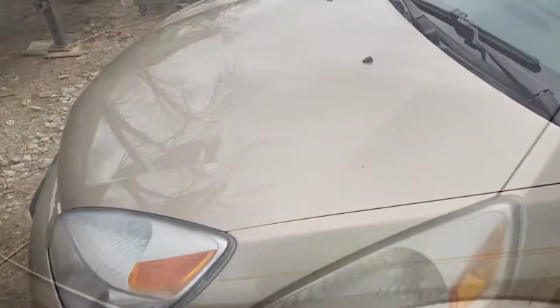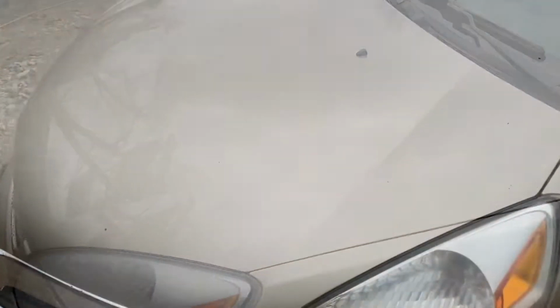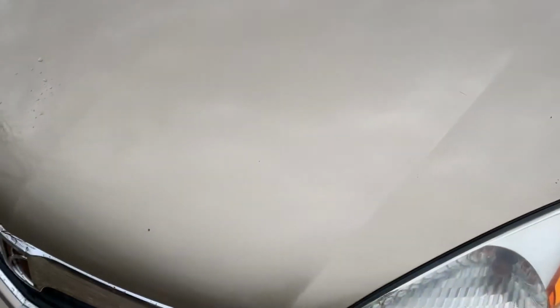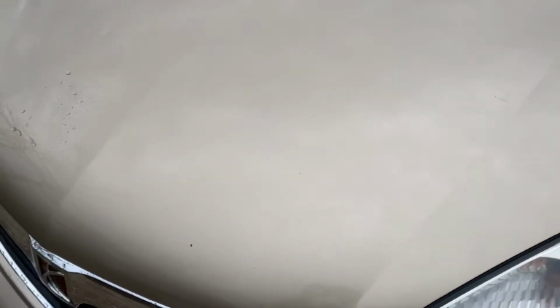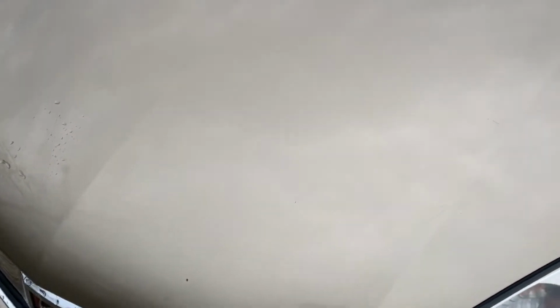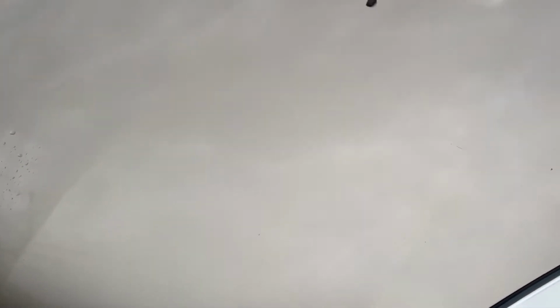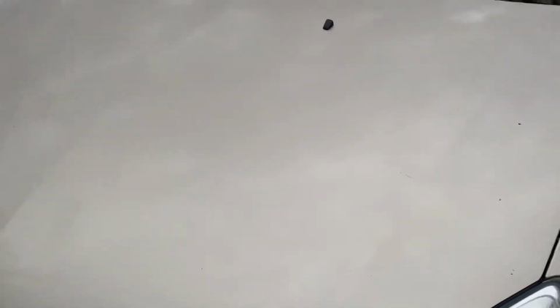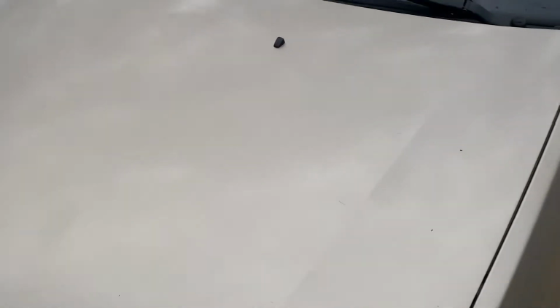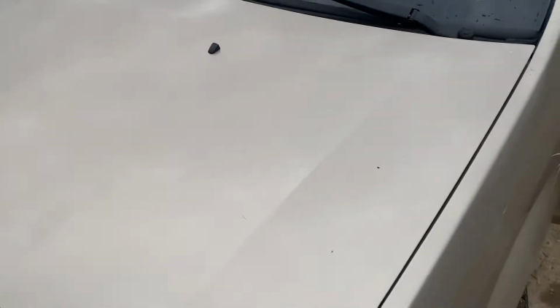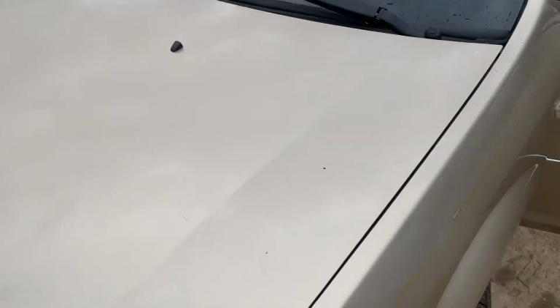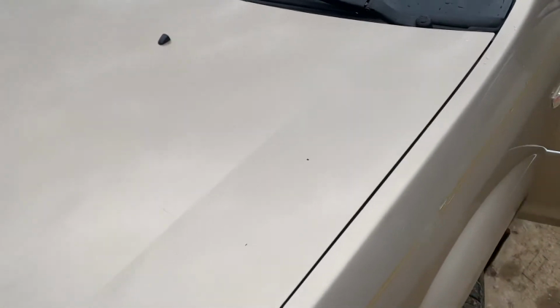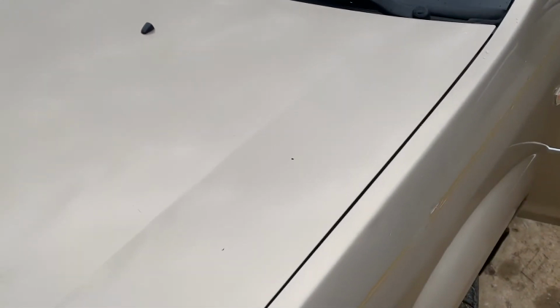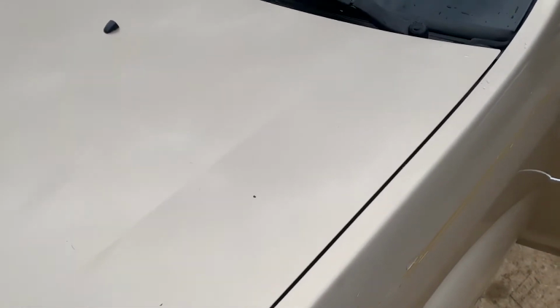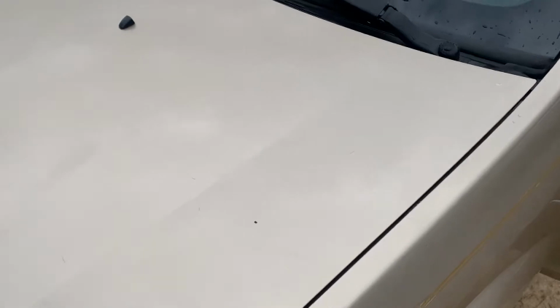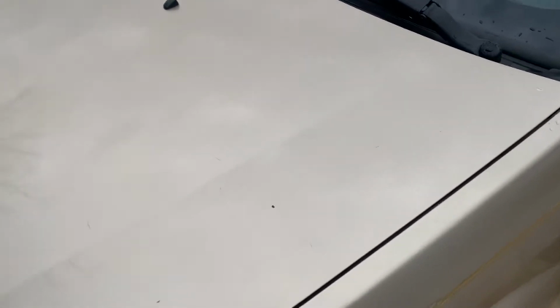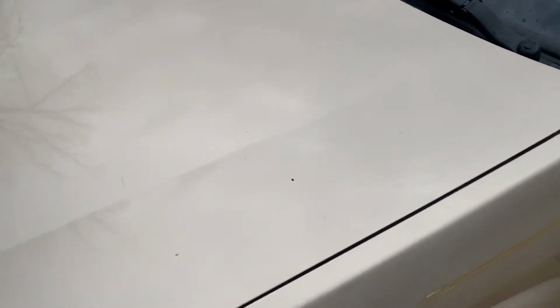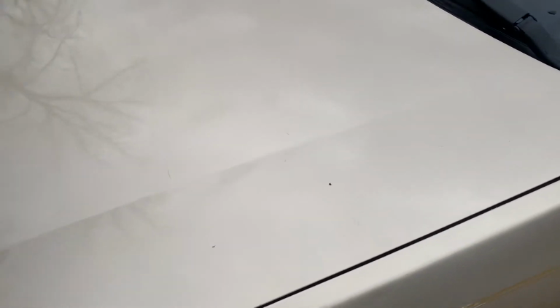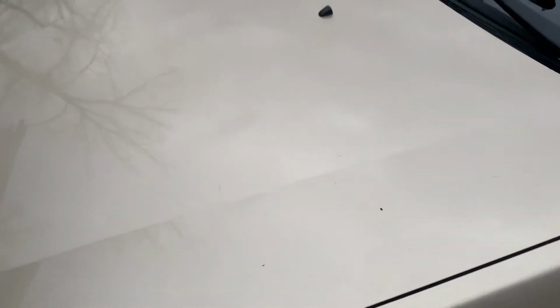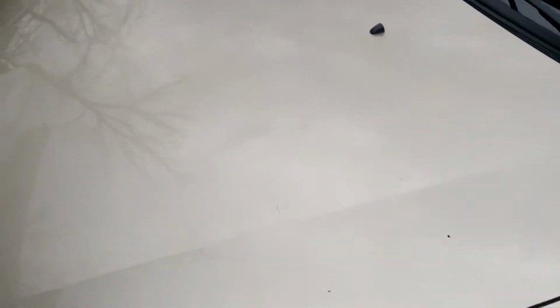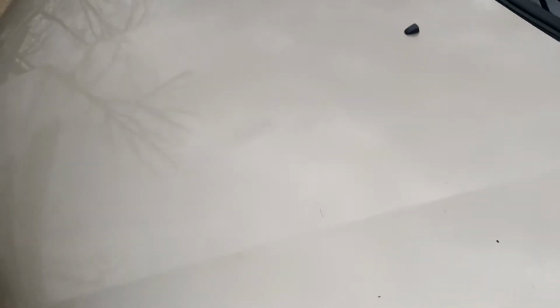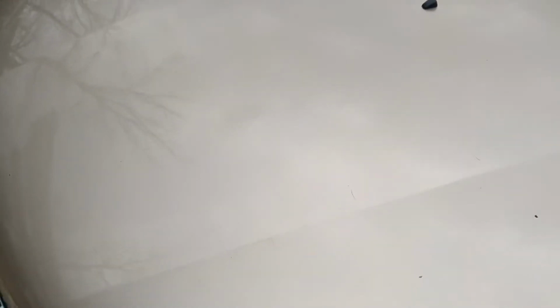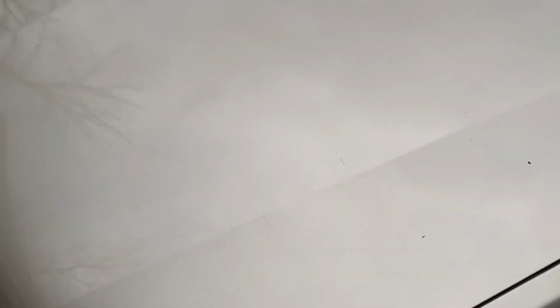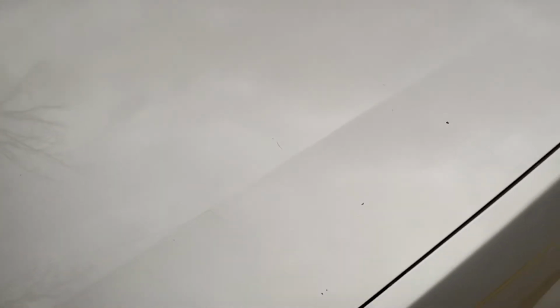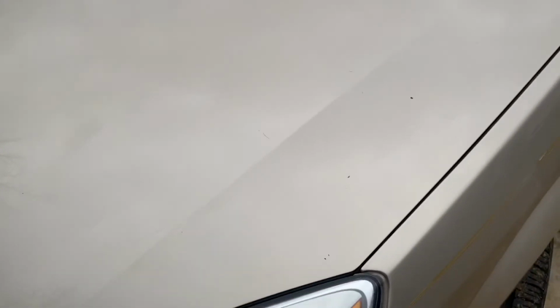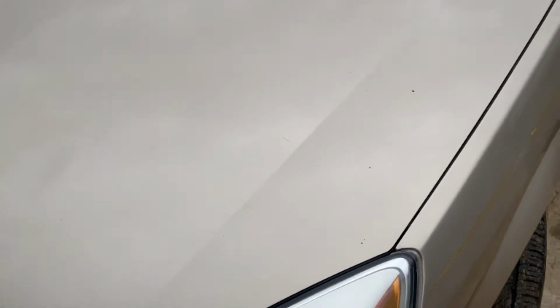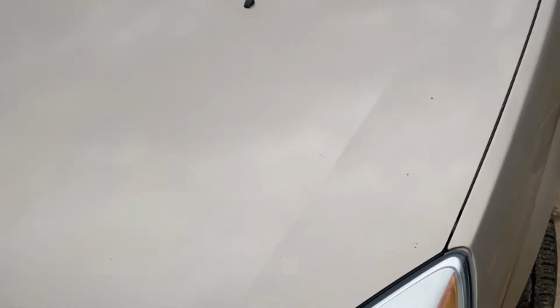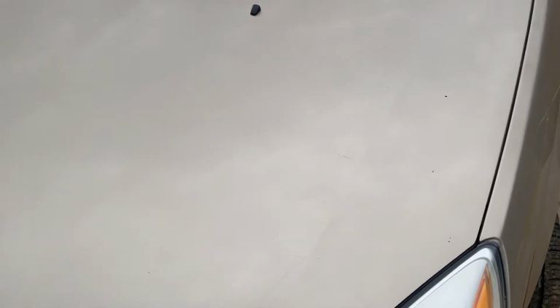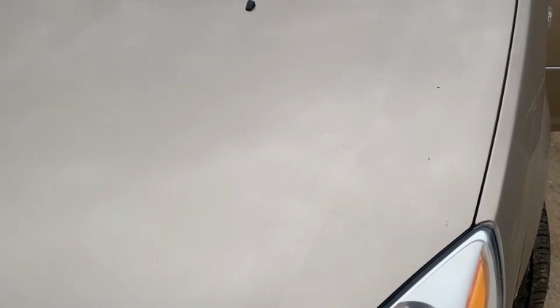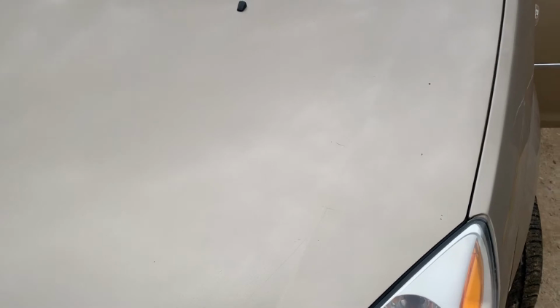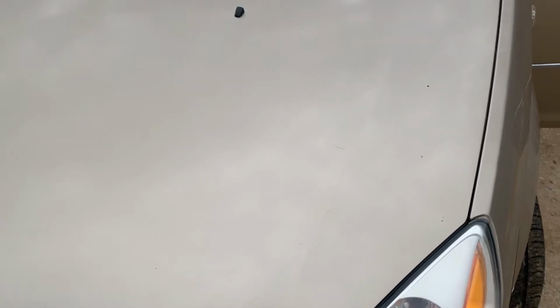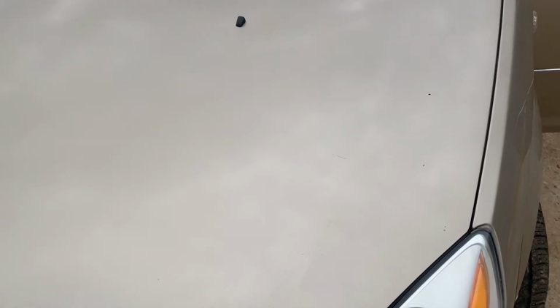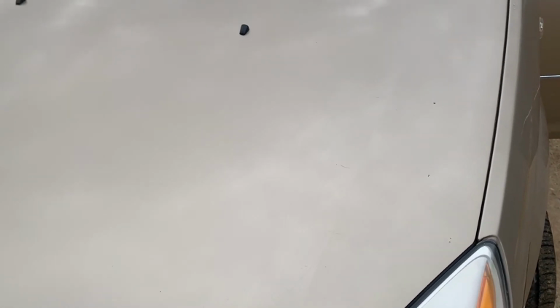It looks much better. There are a couple of deeper scratches that I'd have to do some wet sanding on to get removed. Look at the difference — much, much better.